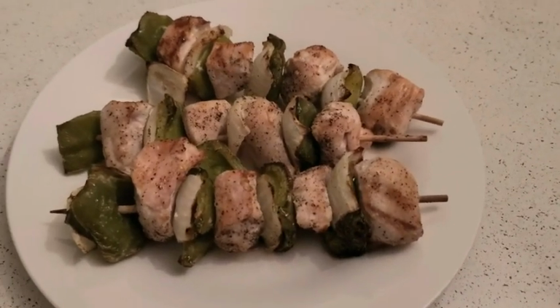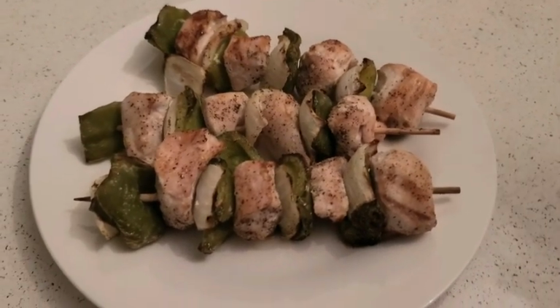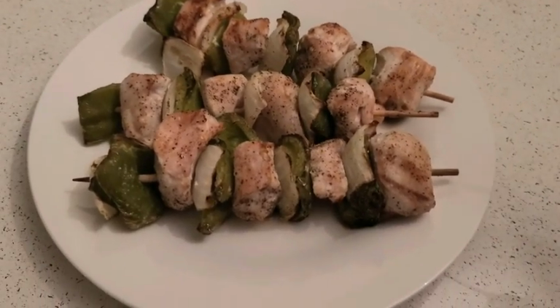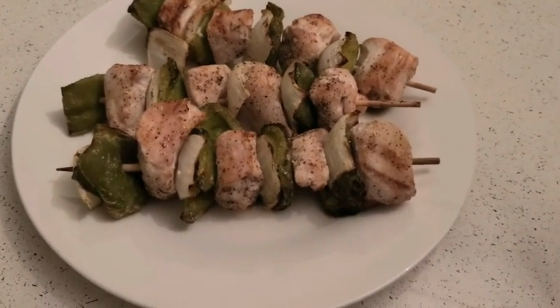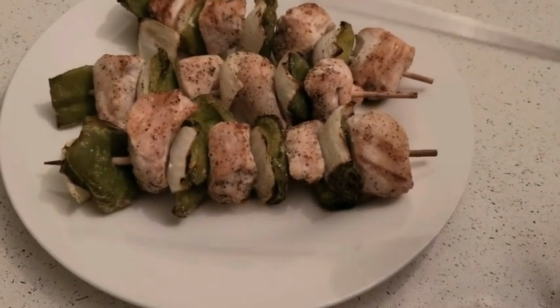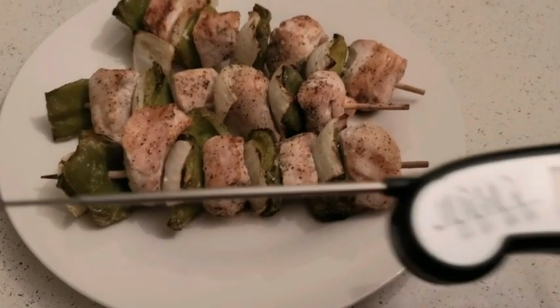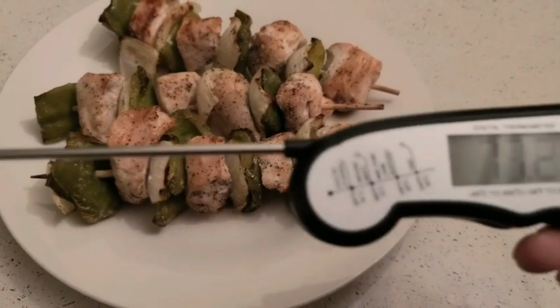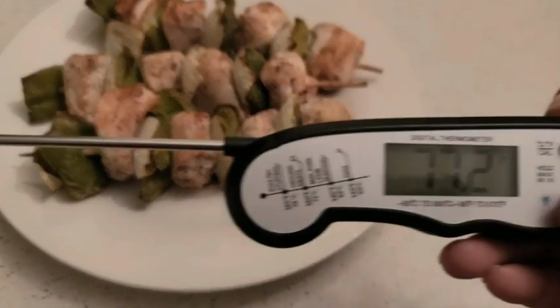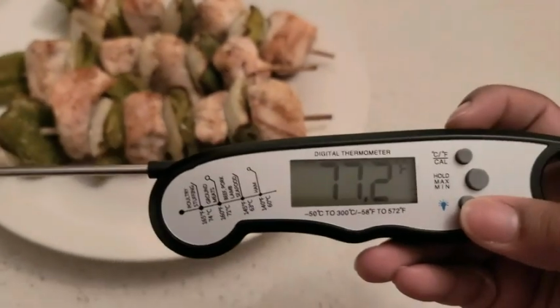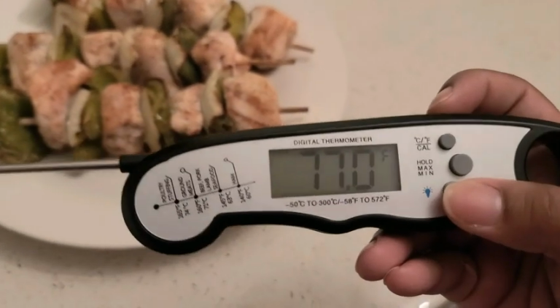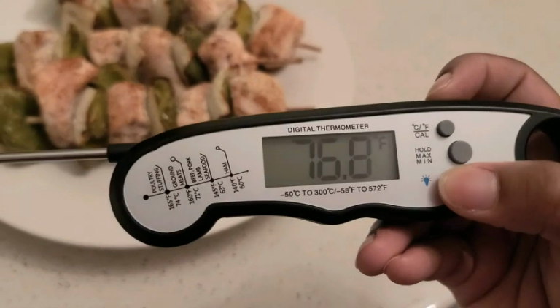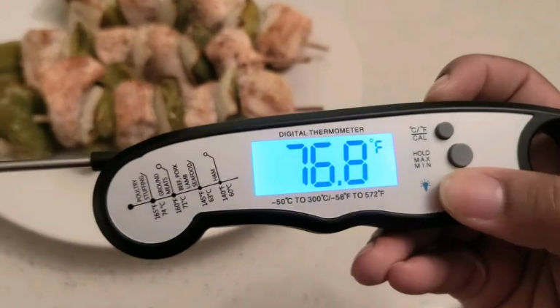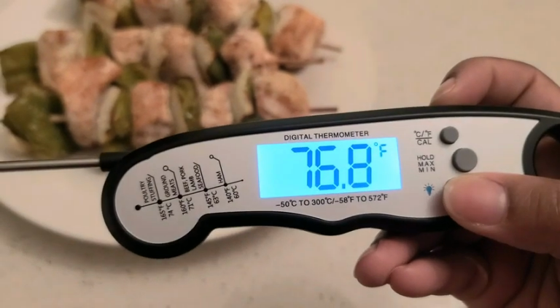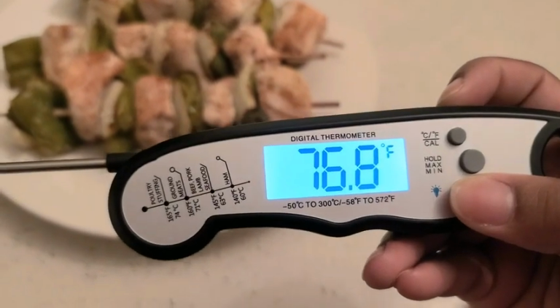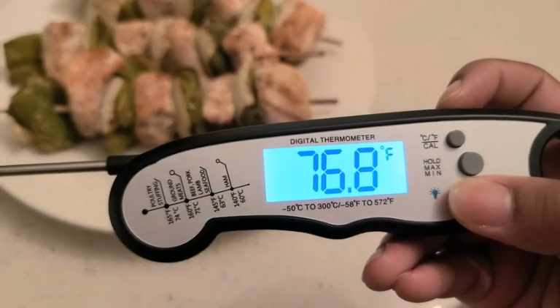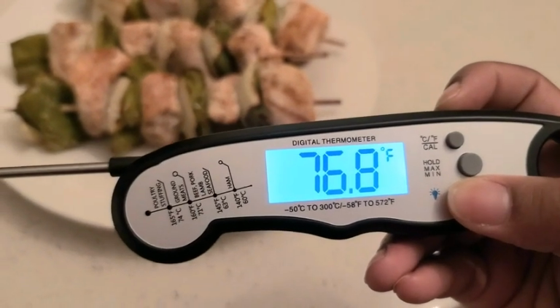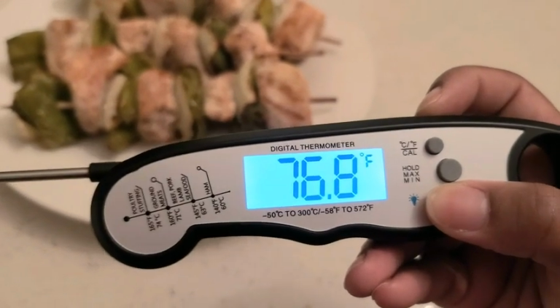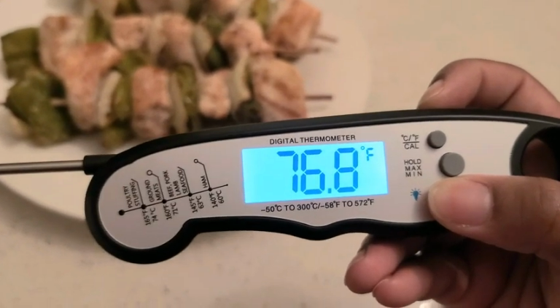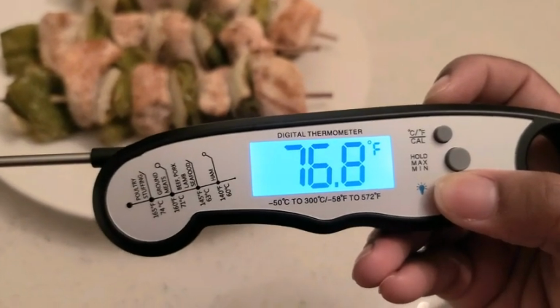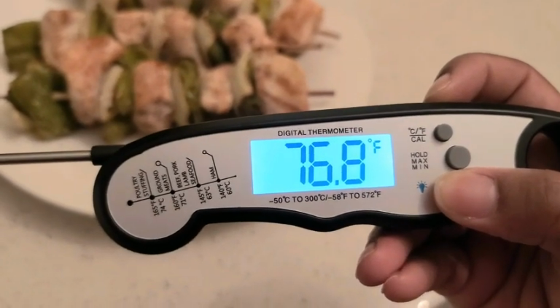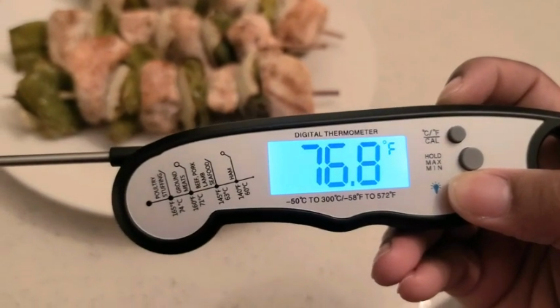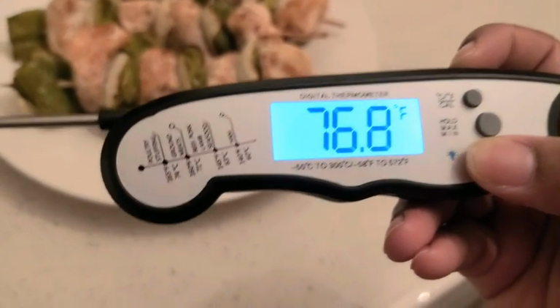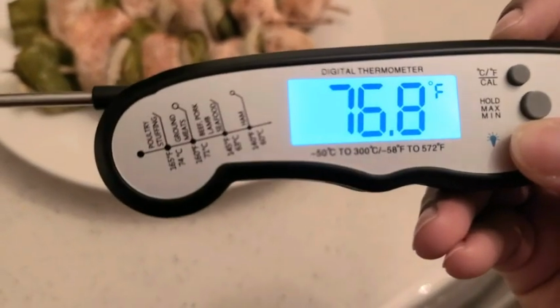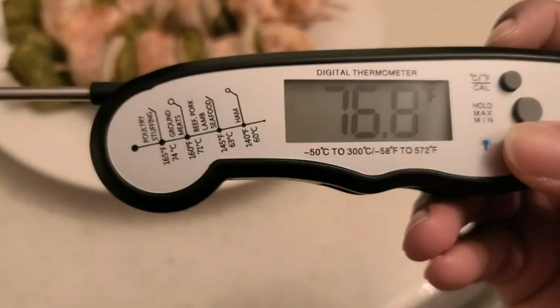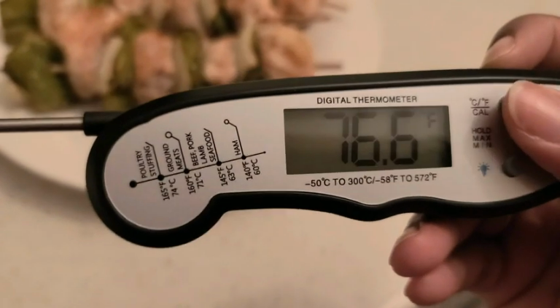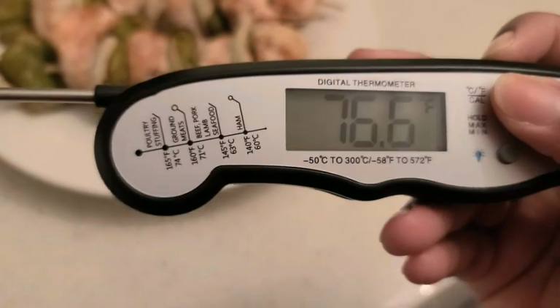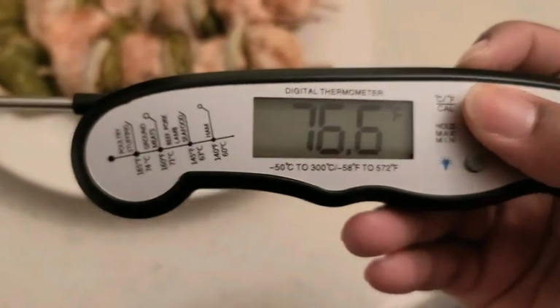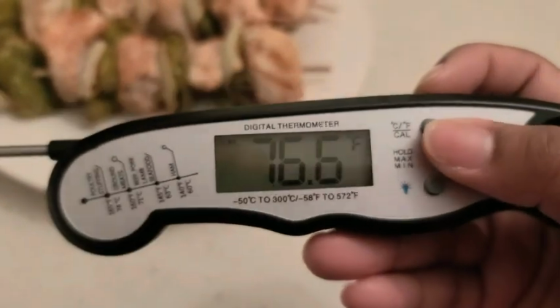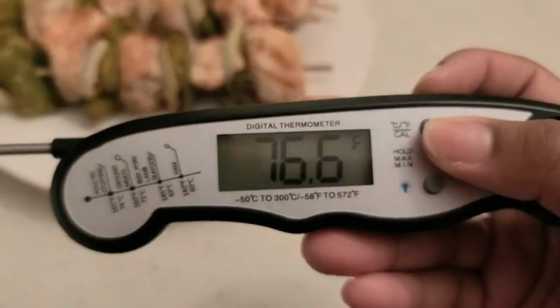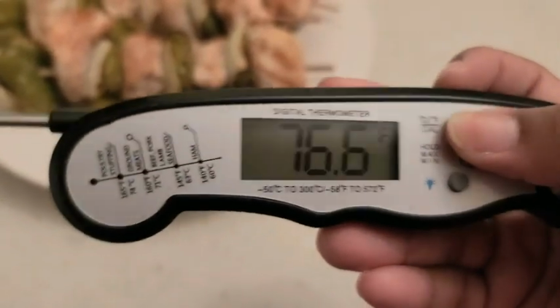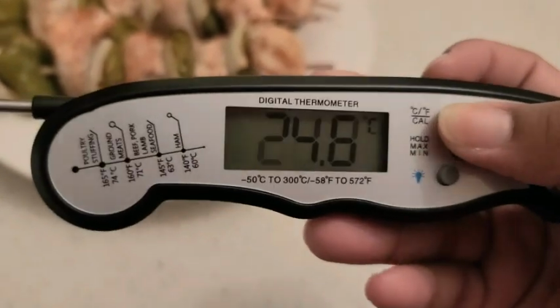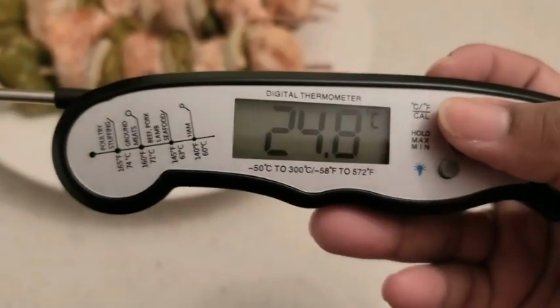One of the cool things I like so far is that the actual screen has an LED light, so it lights up especially if you're in dark situations. It also allows you to look at the temperature in Fahrenheit and also Celsius.